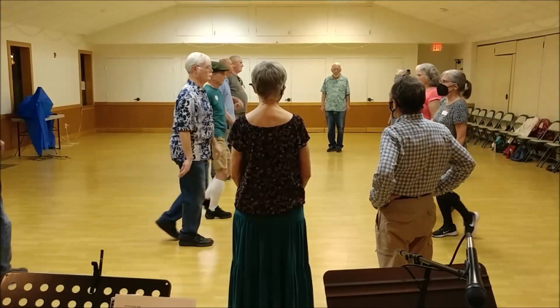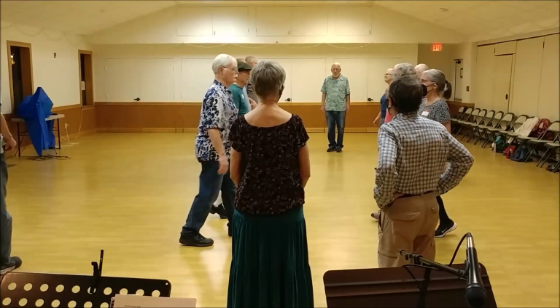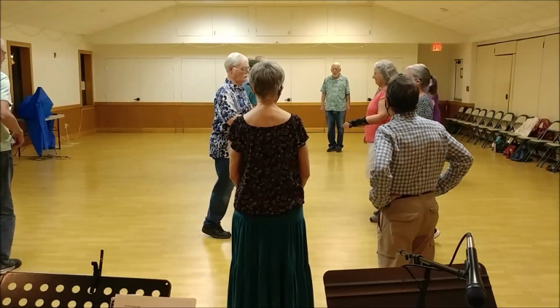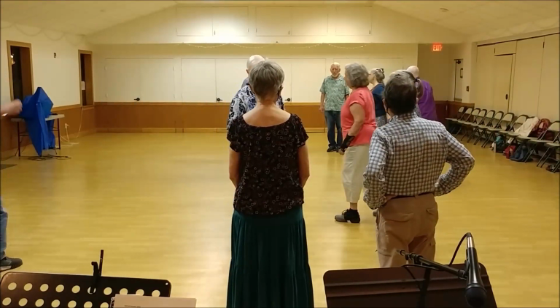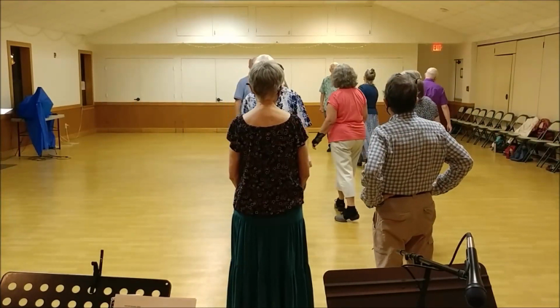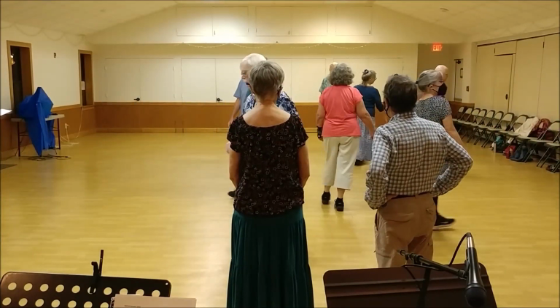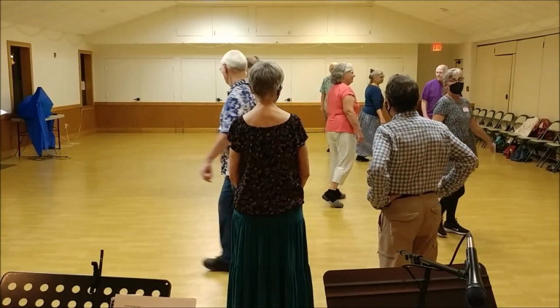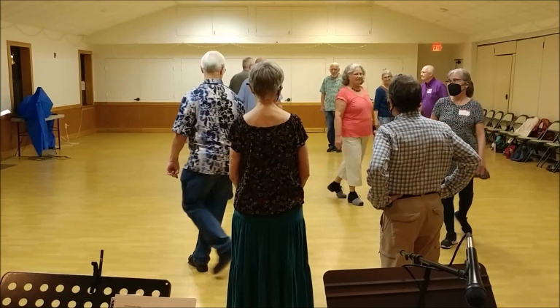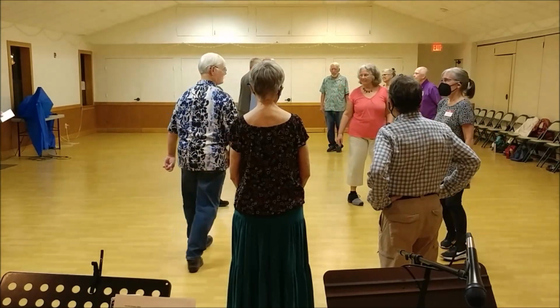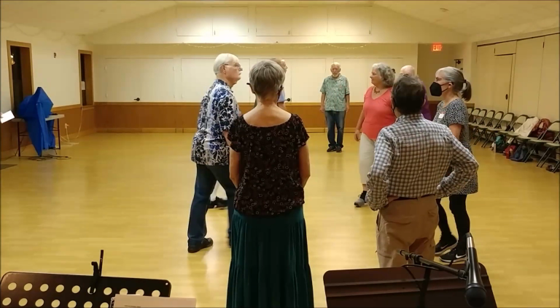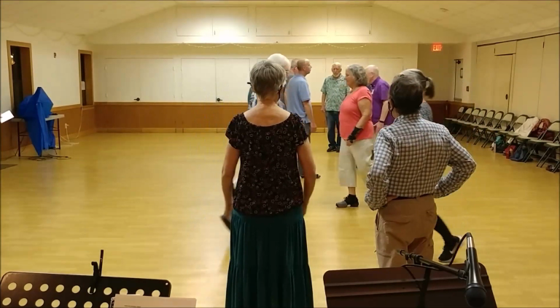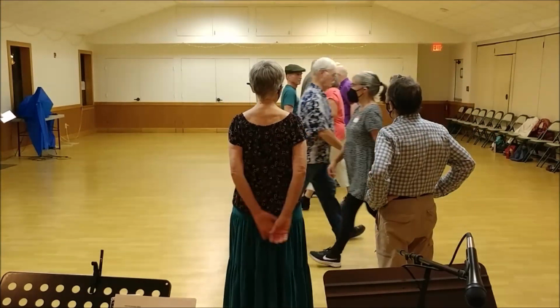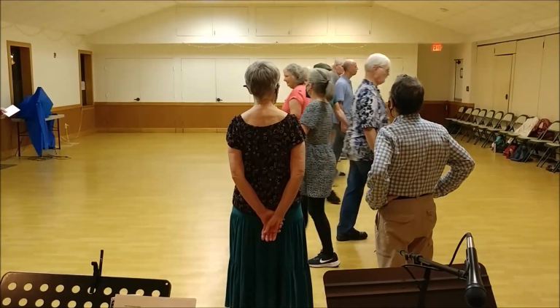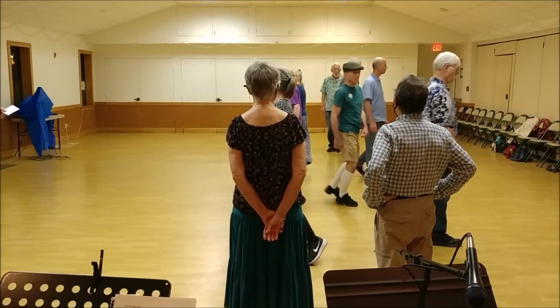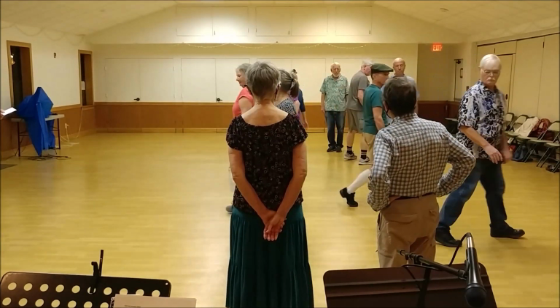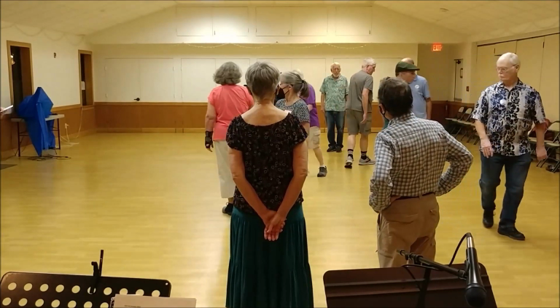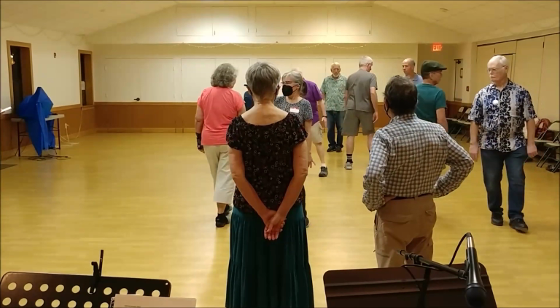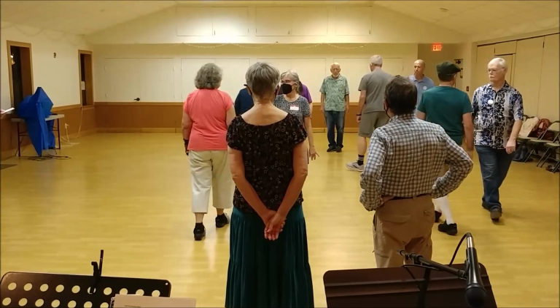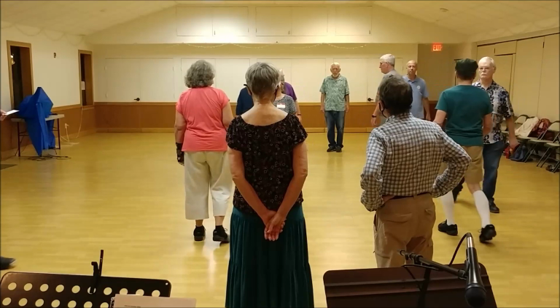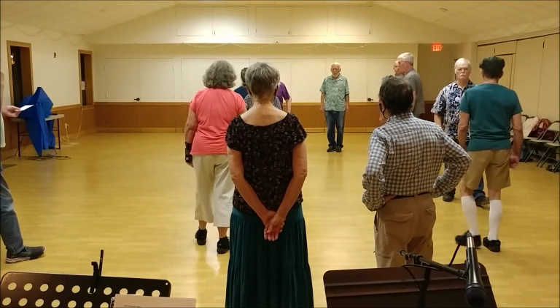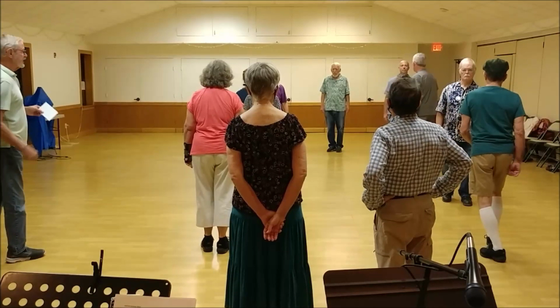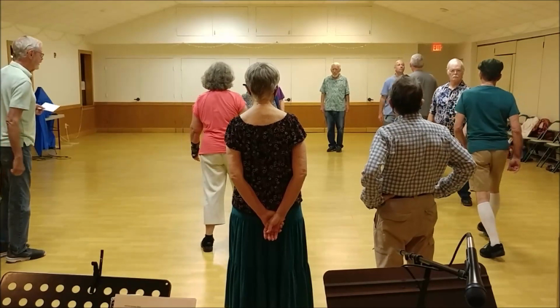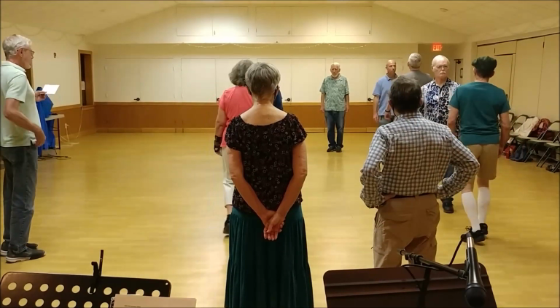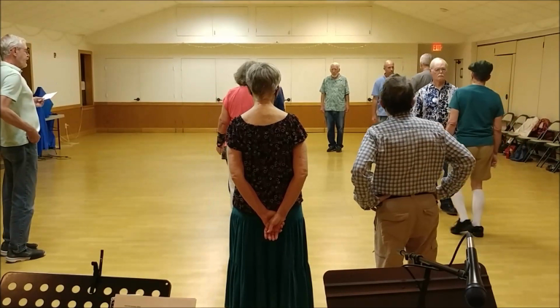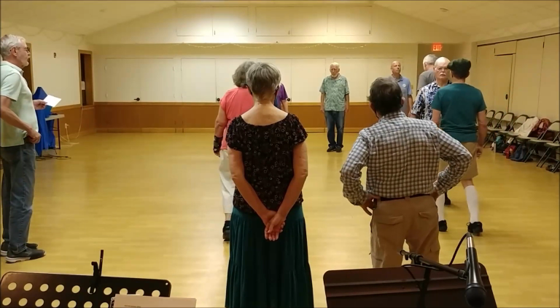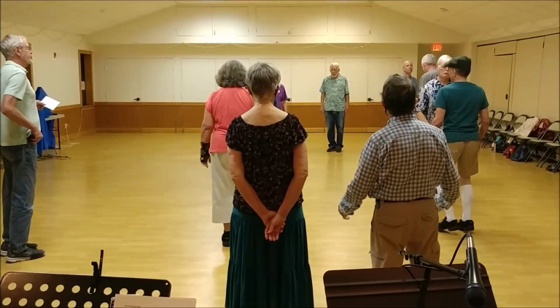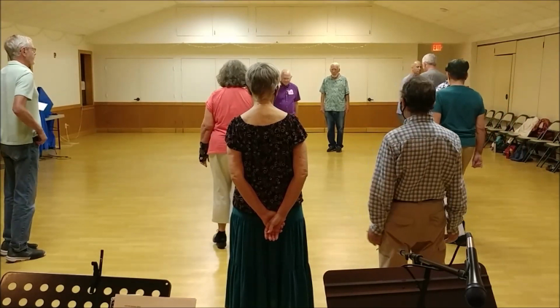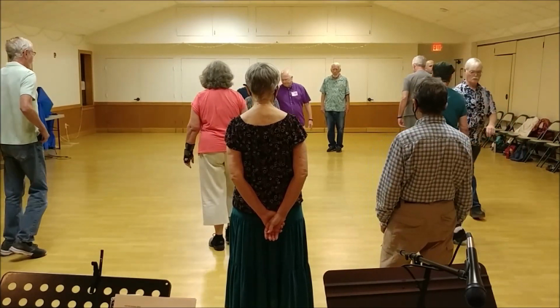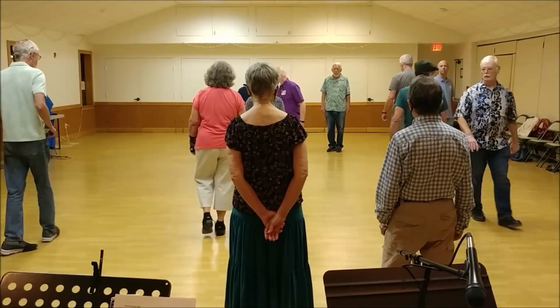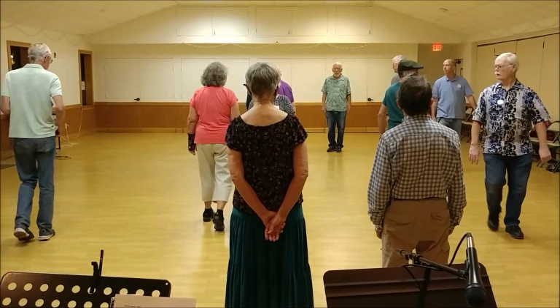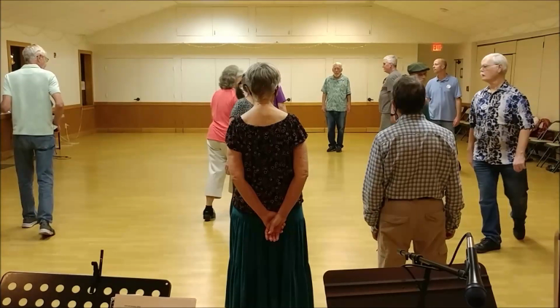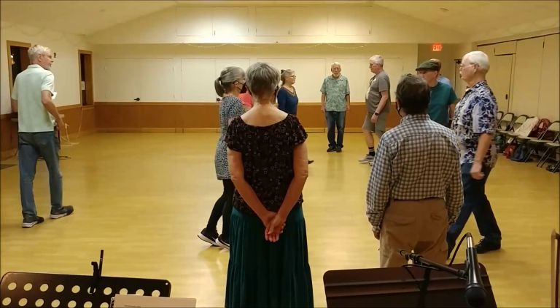Turn the single, pass the partner right, back up, pass your neighbor. Balance forward and back to this neighbor, then pass the right shoulder, ones from the low half, figure eight up.